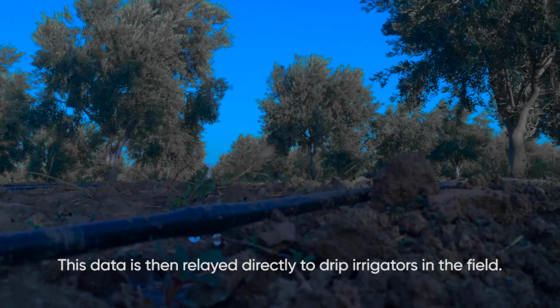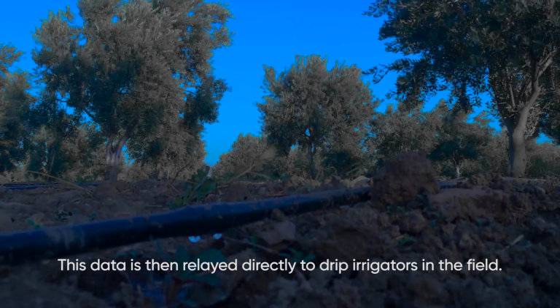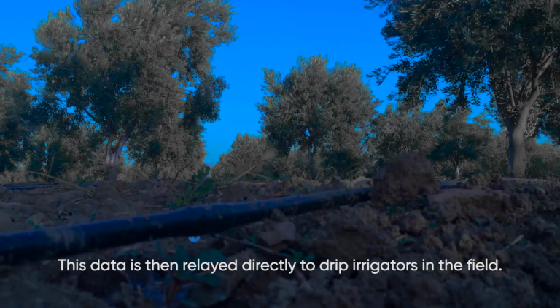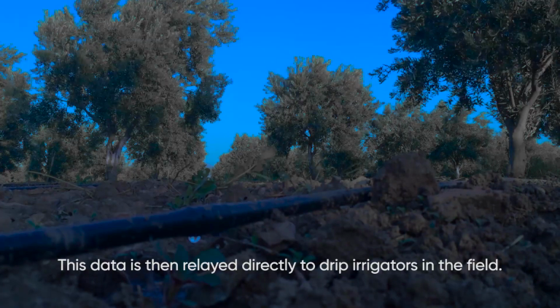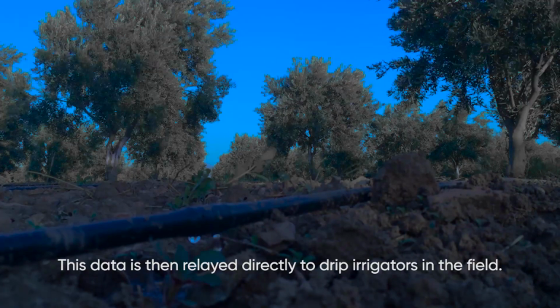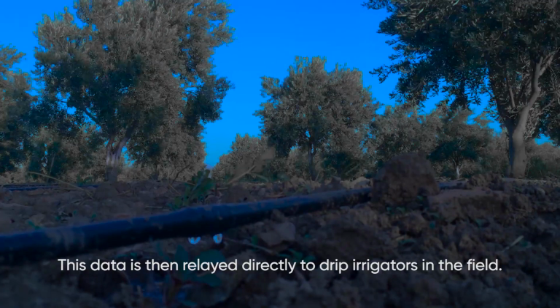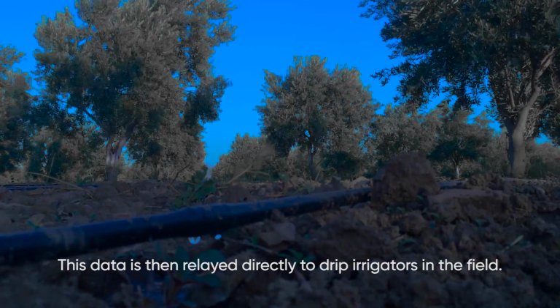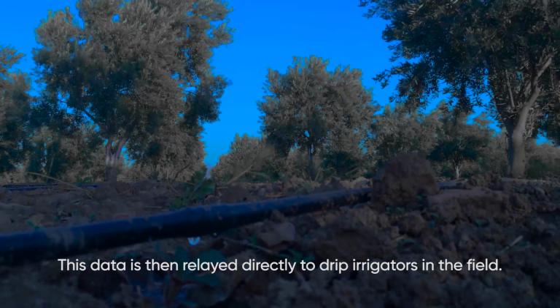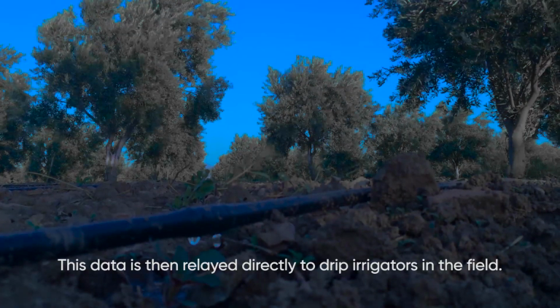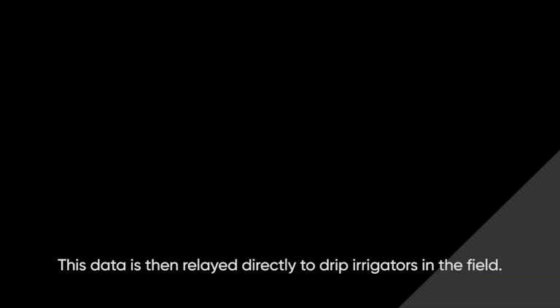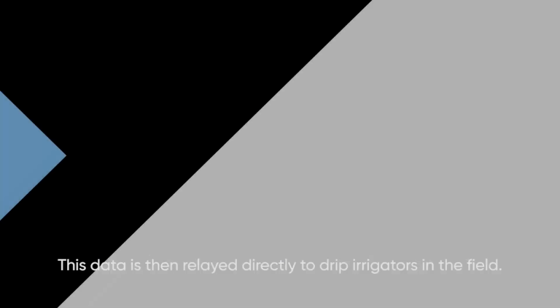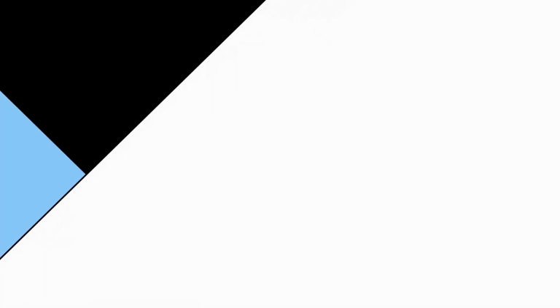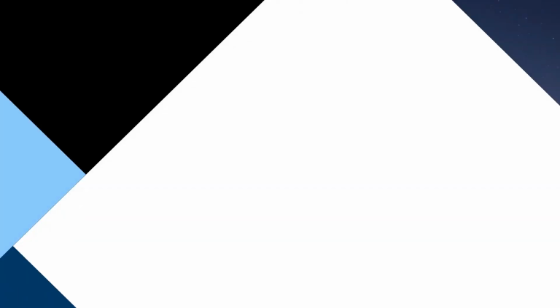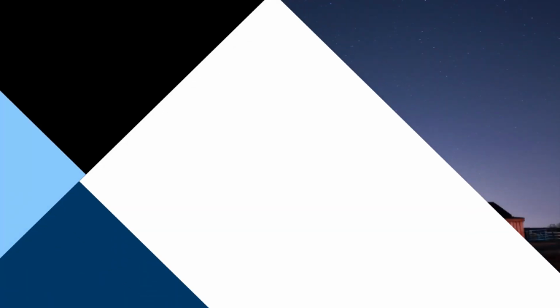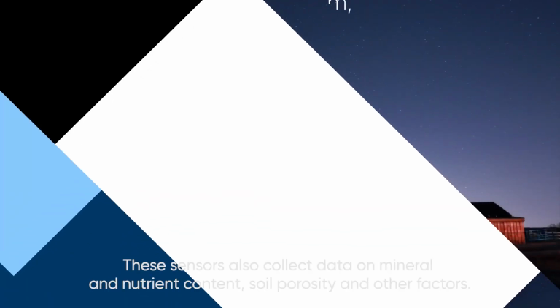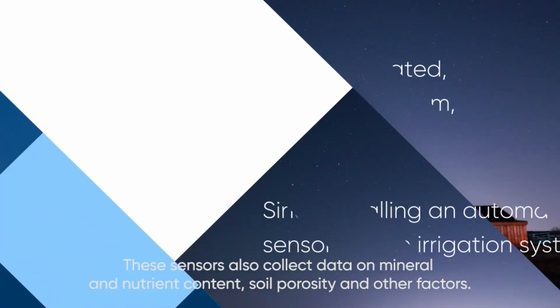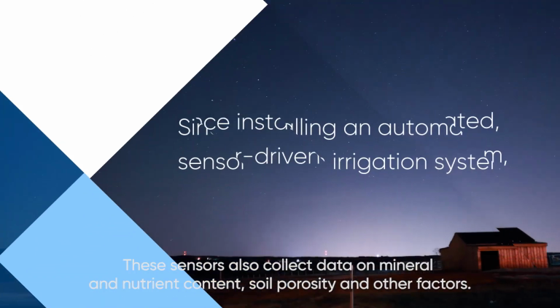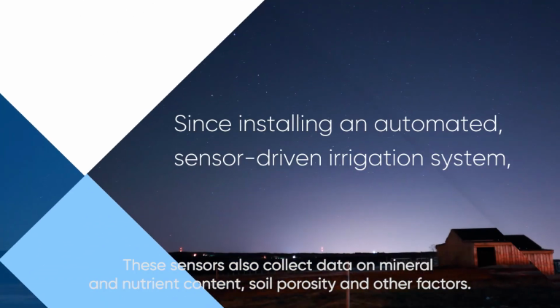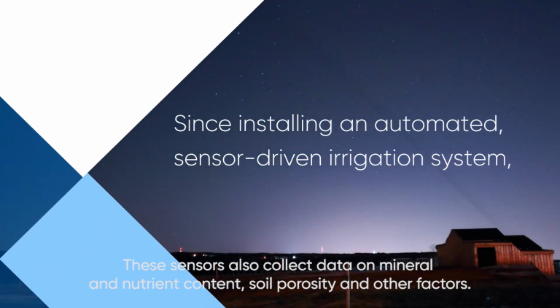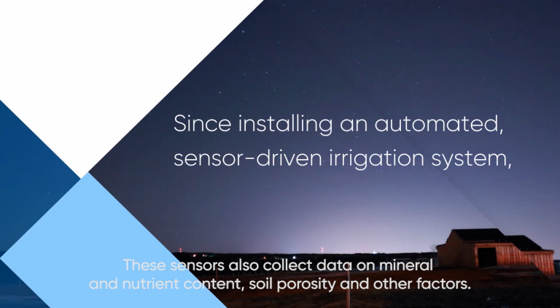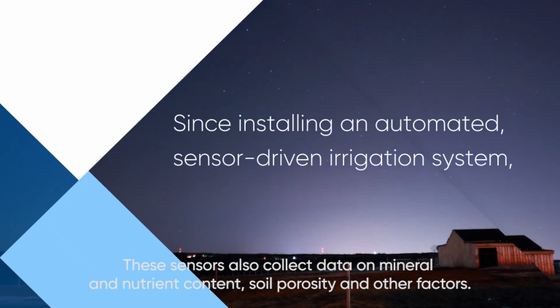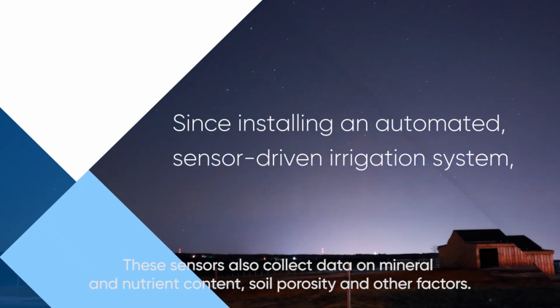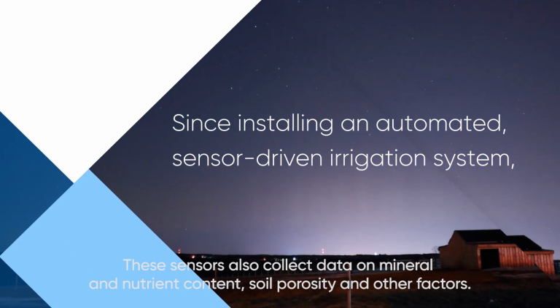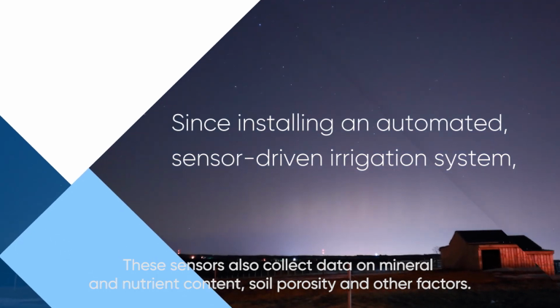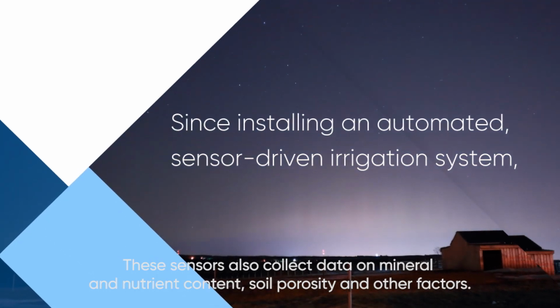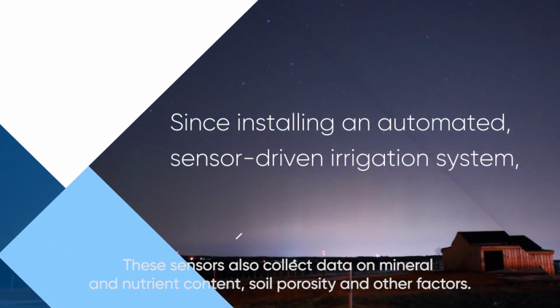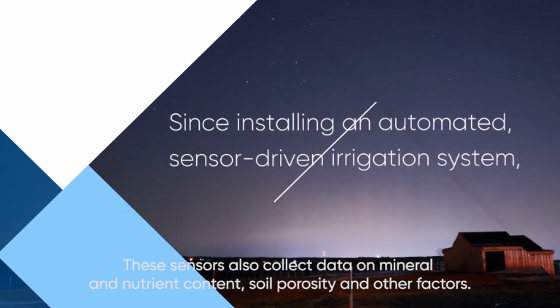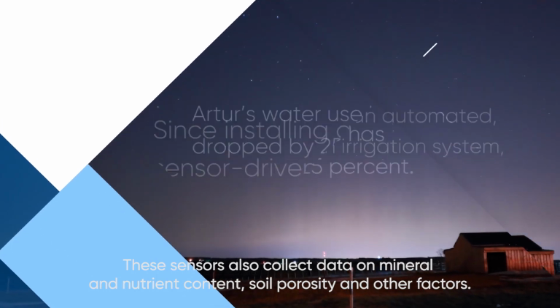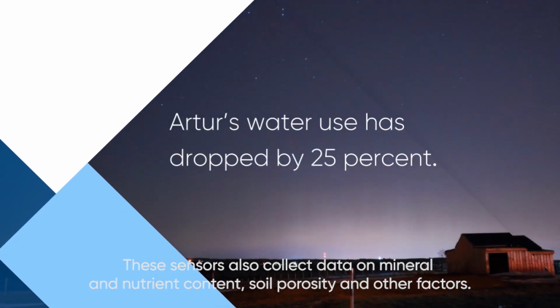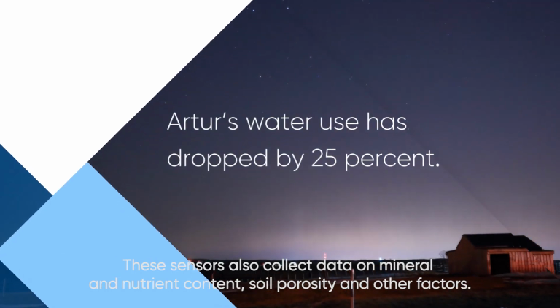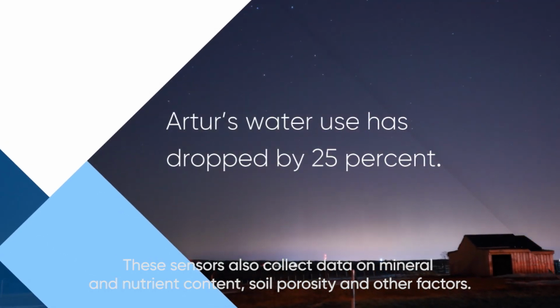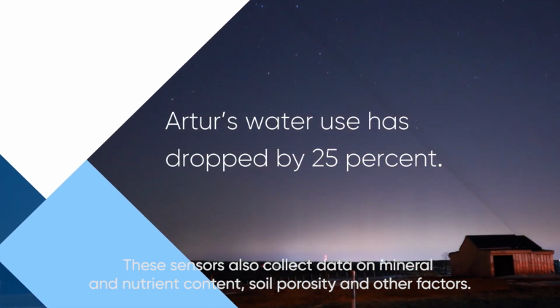This data is then relayed directly to drip irrigators in the field. These sensors also collect data on mineral and nutrient content, soil porosity, and other factors.